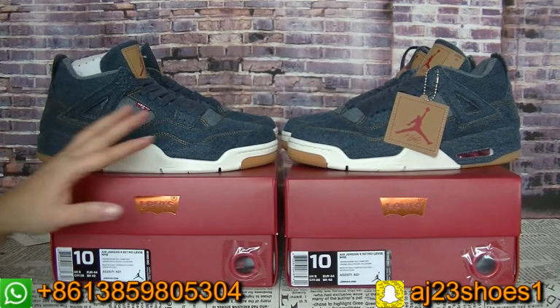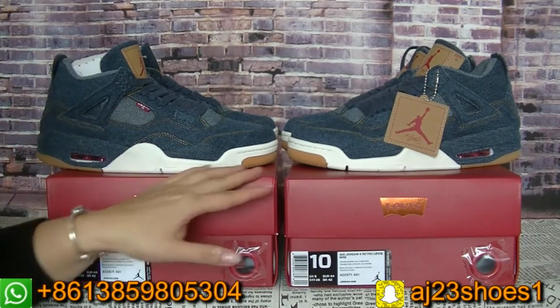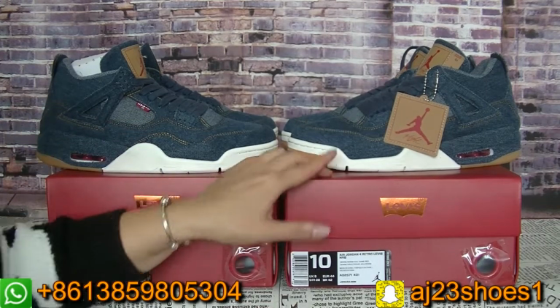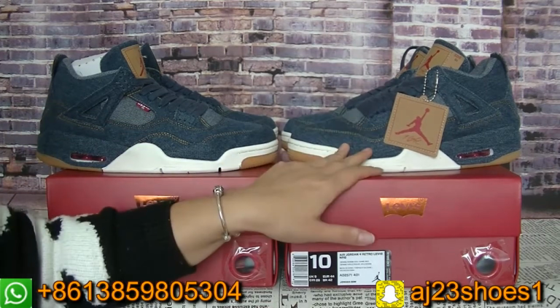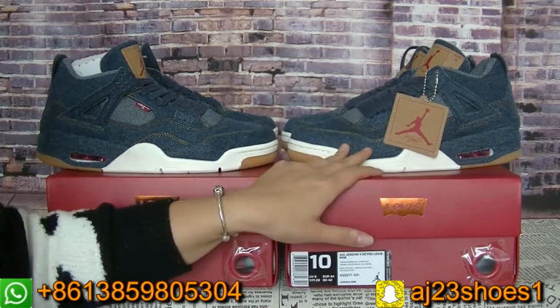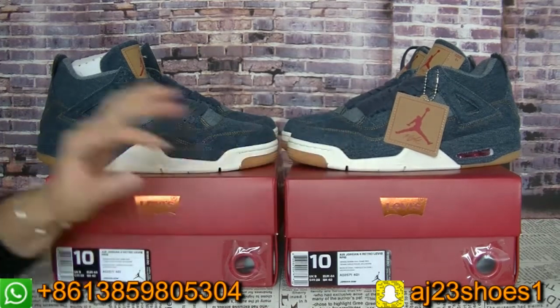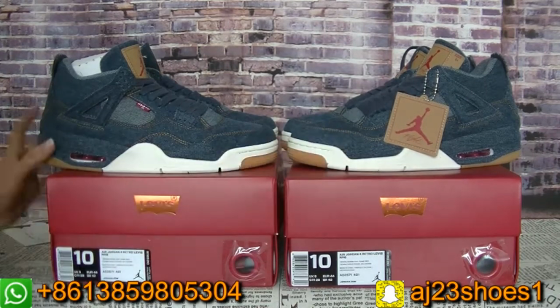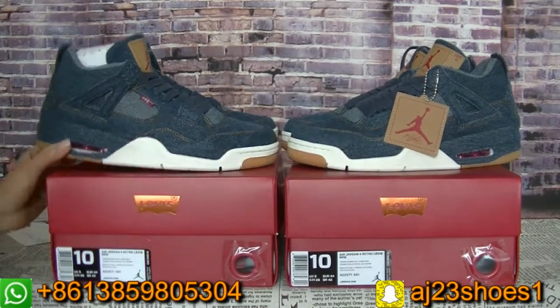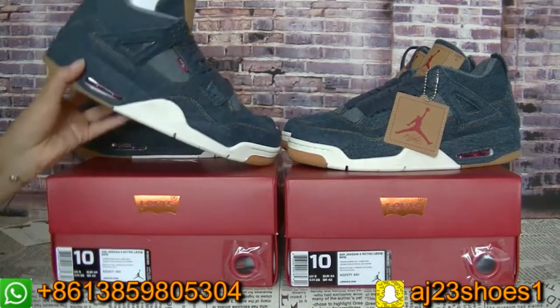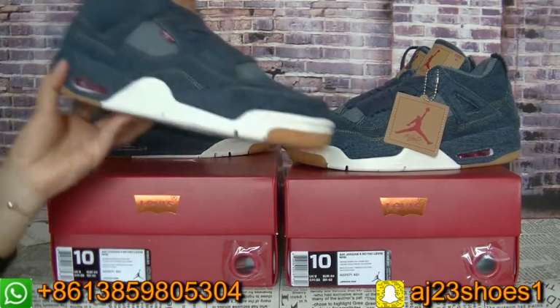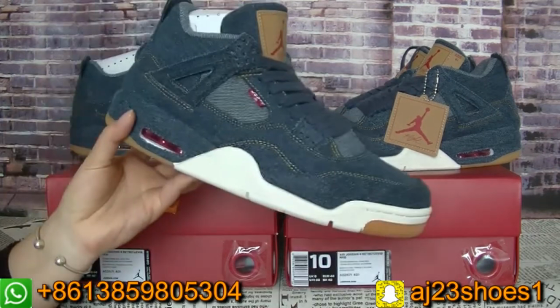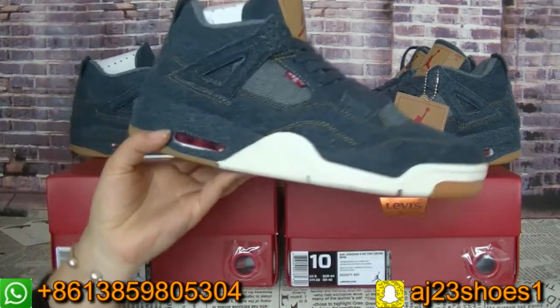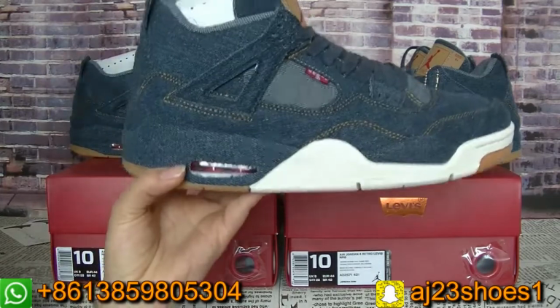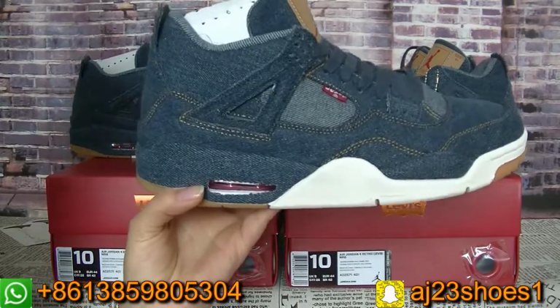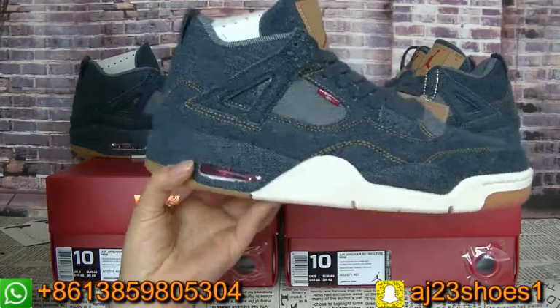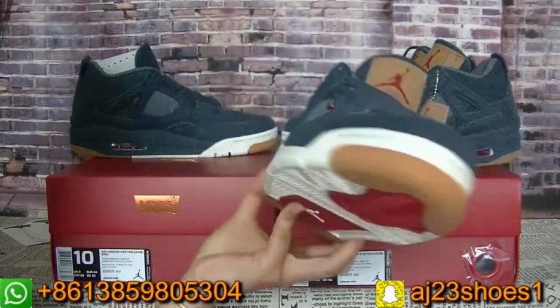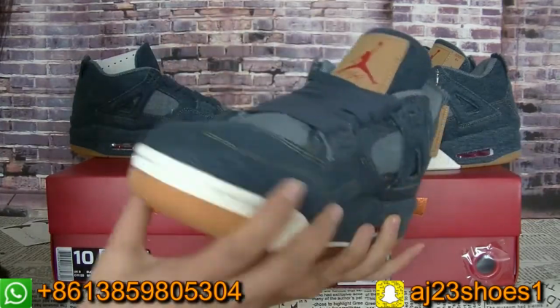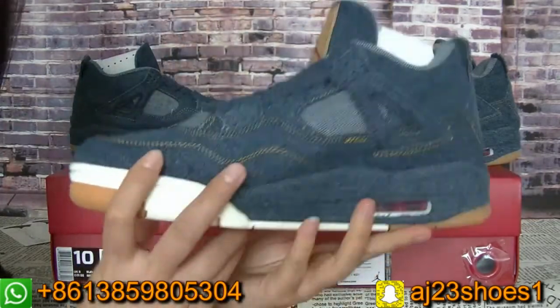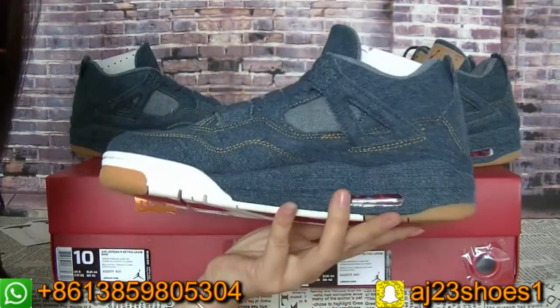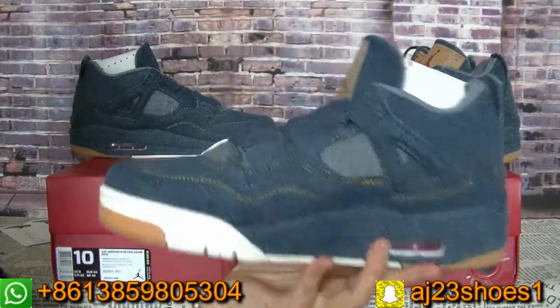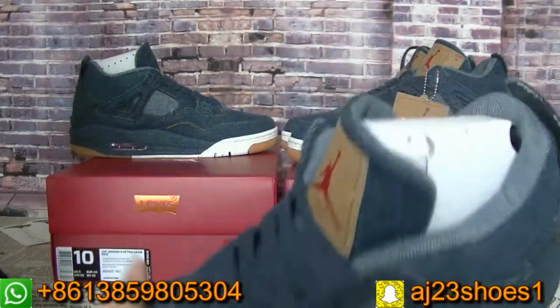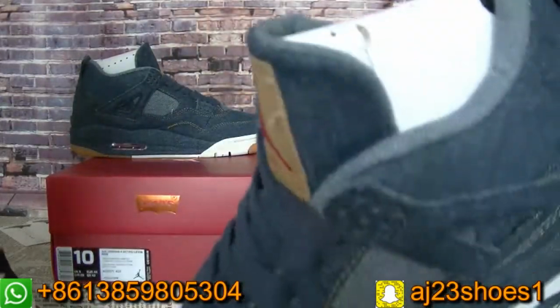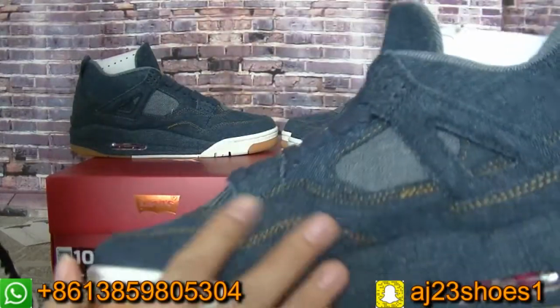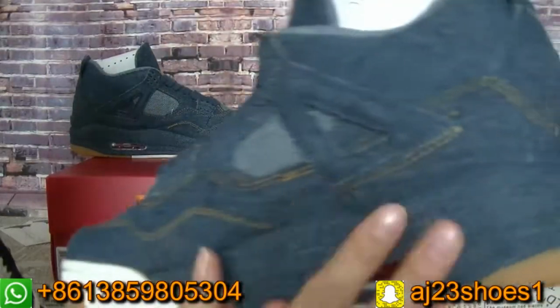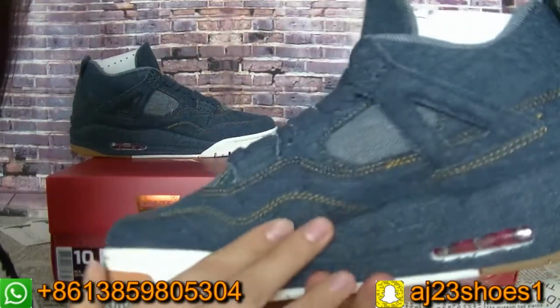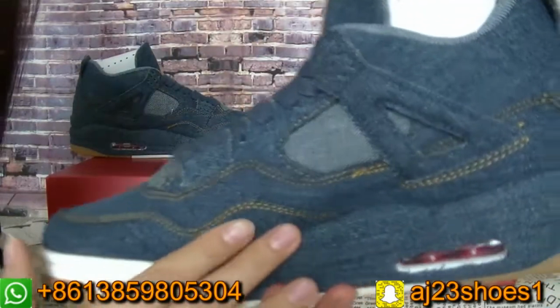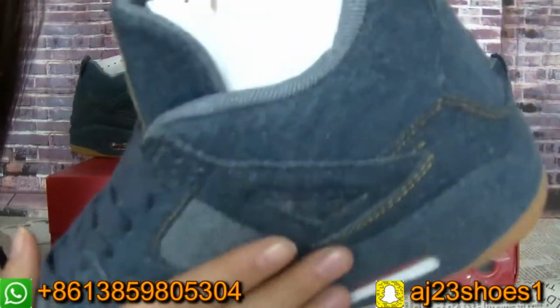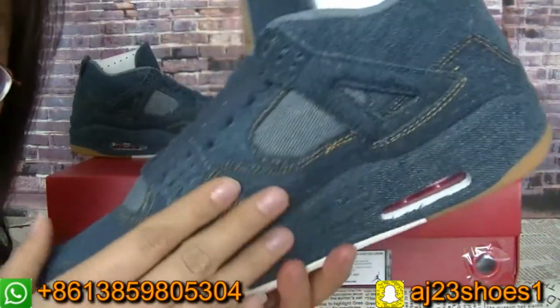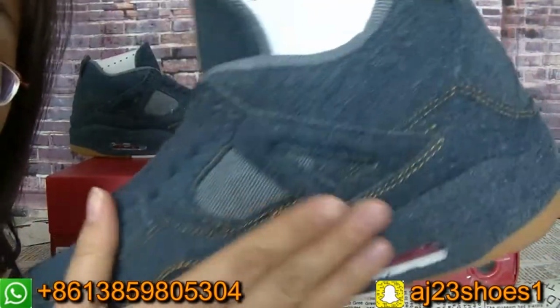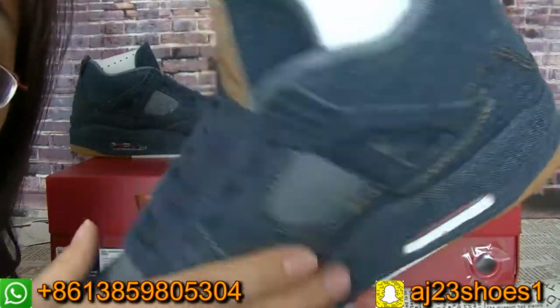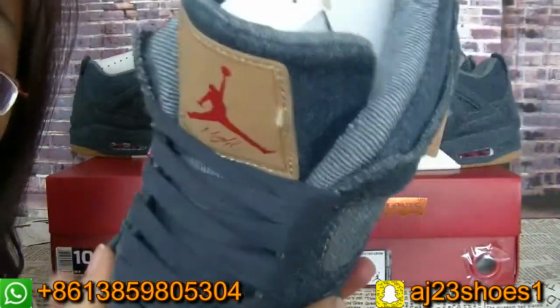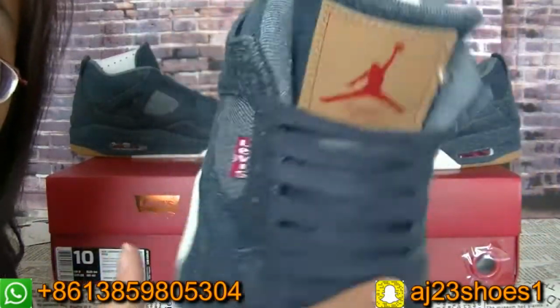This time the material is denim. As you can see, these colorways are so special. You can check the whole pairs — the whole pair's material all uses this denim.